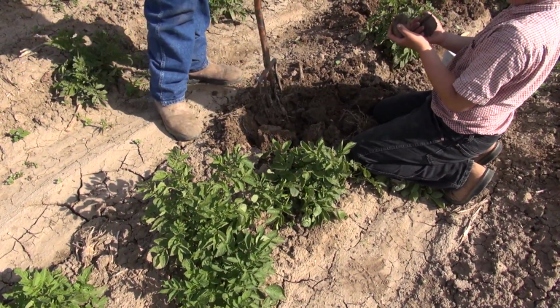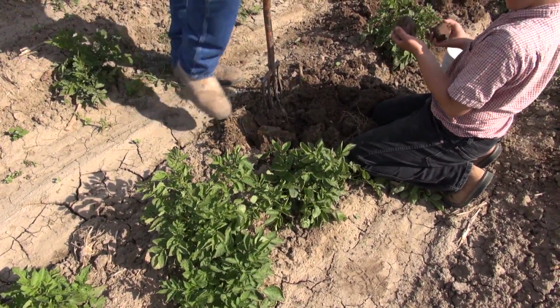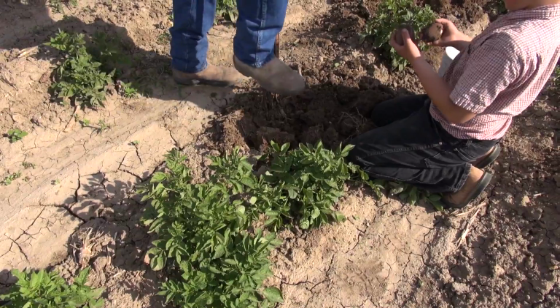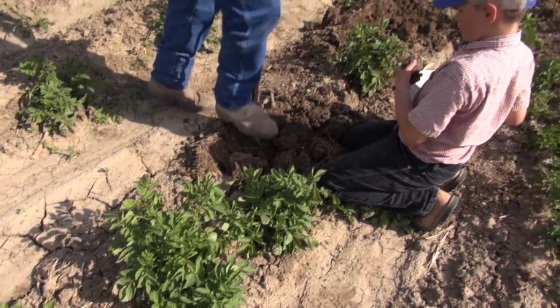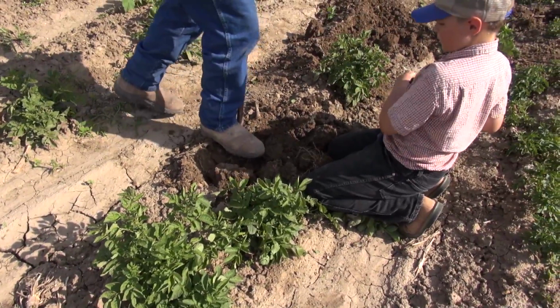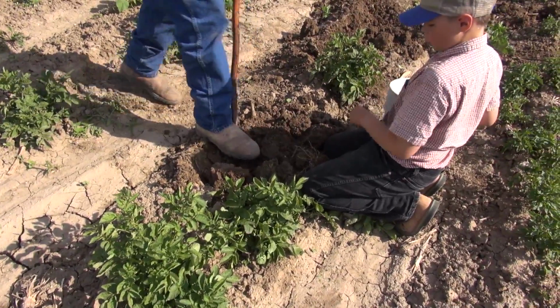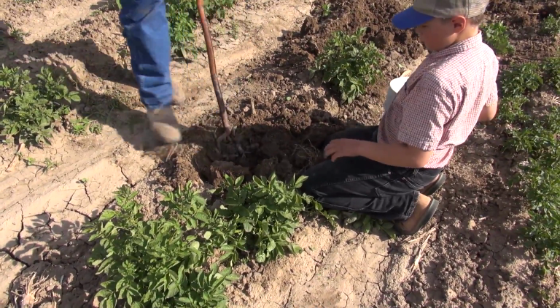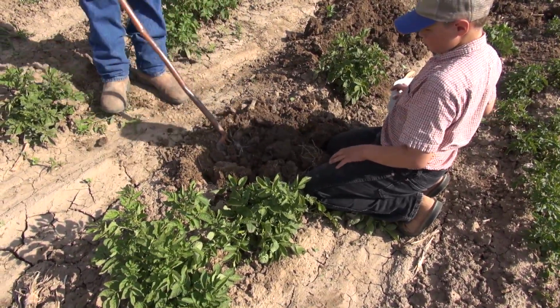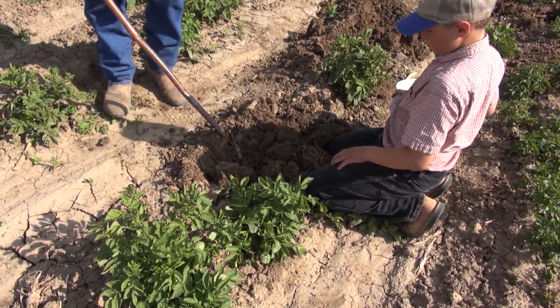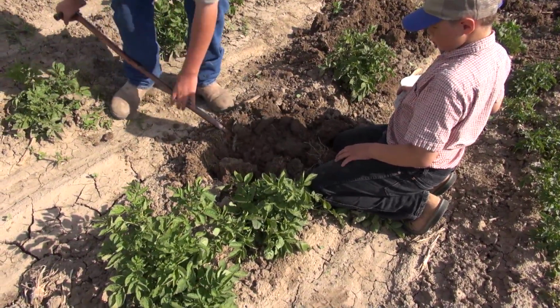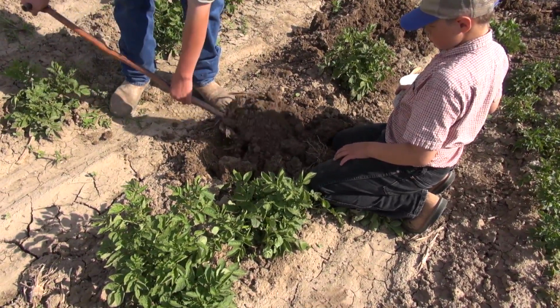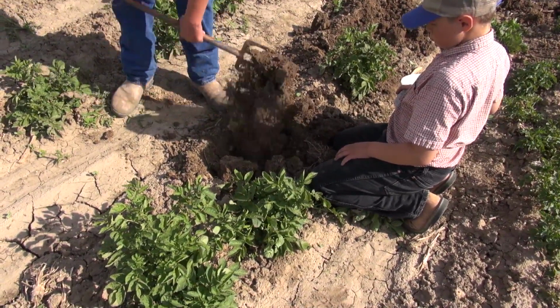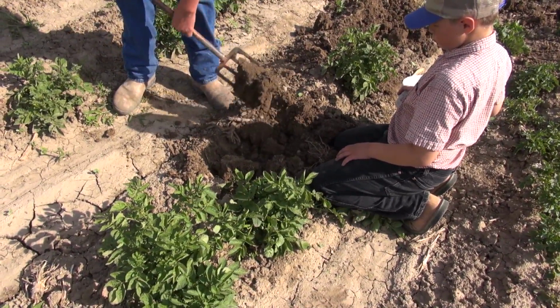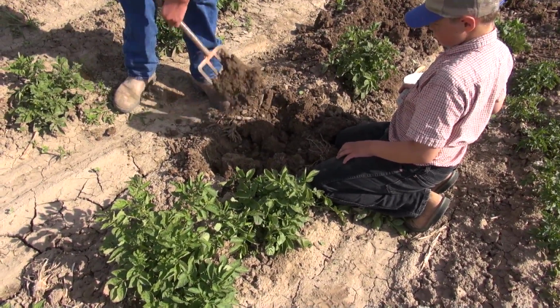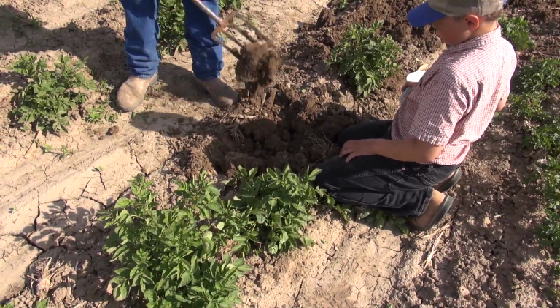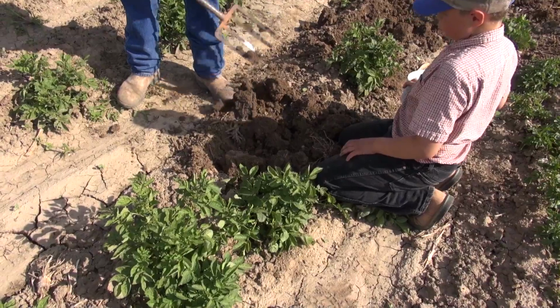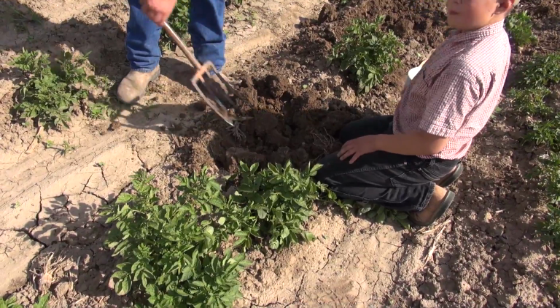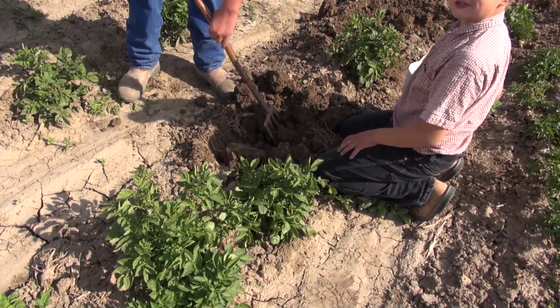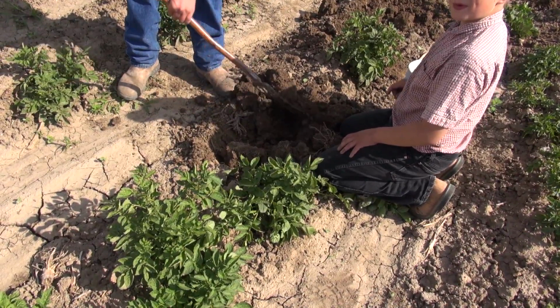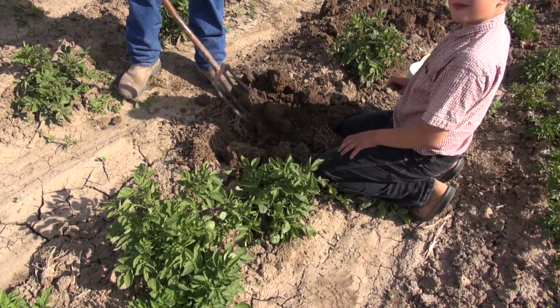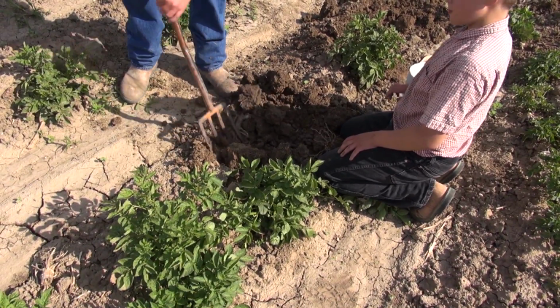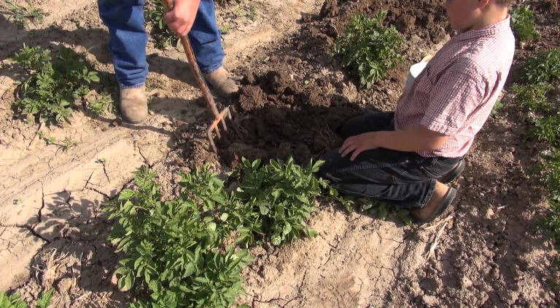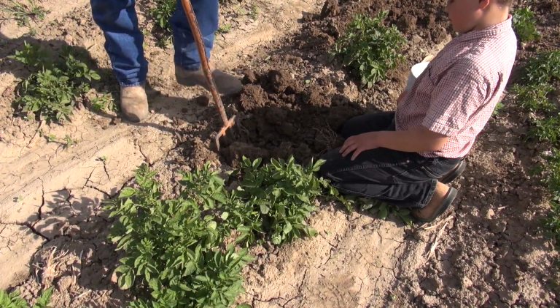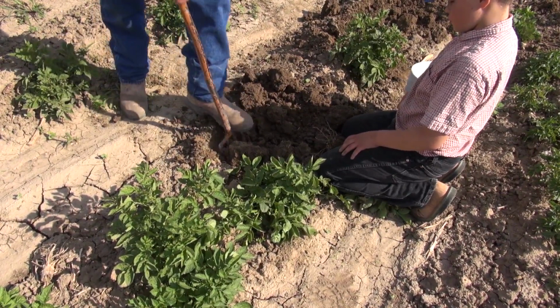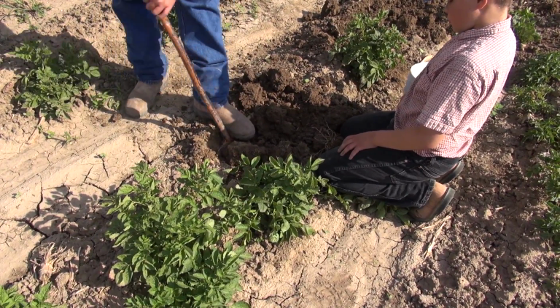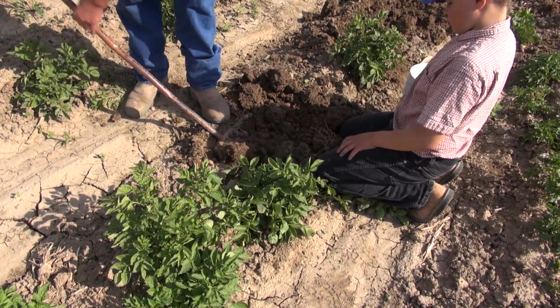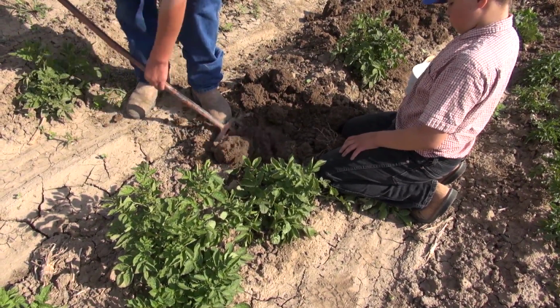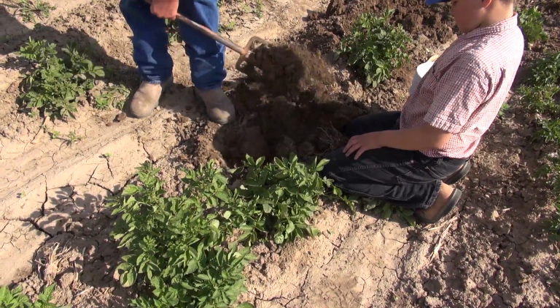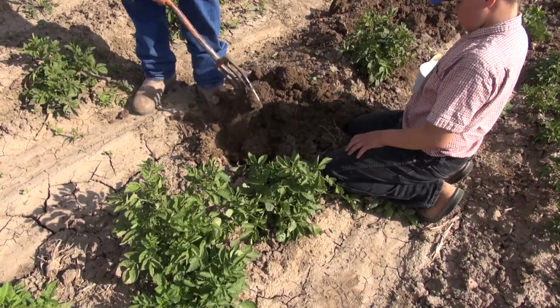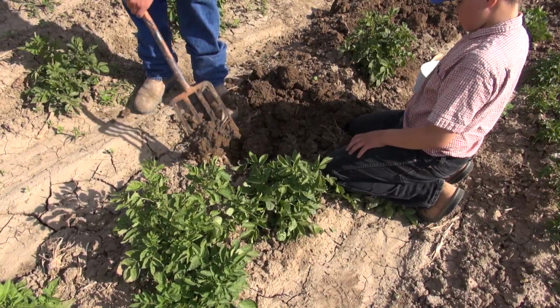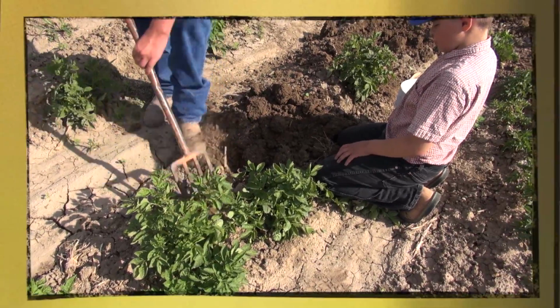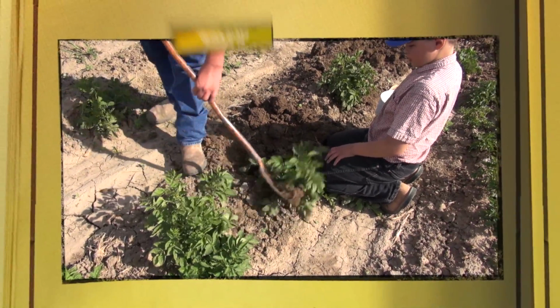These here are purple potatoes. When you mash them up and have mashed potatoes, you have mashed purple potatoes. They look kind of funny.